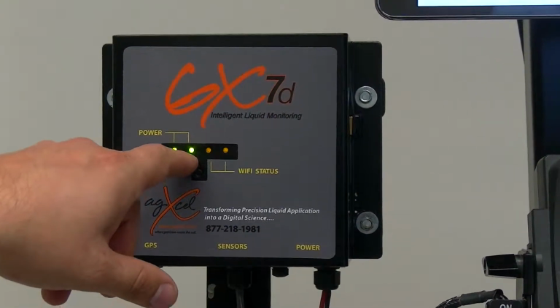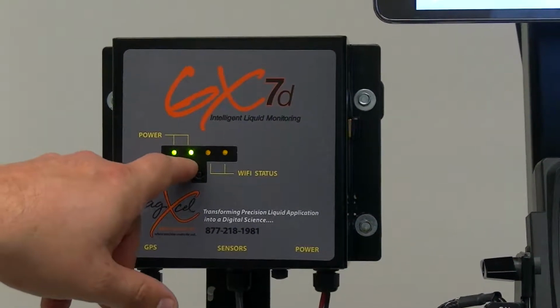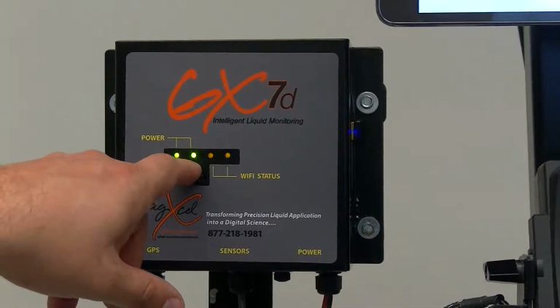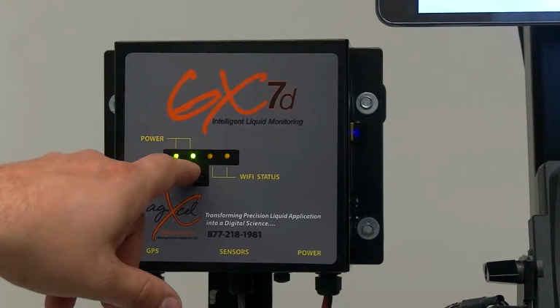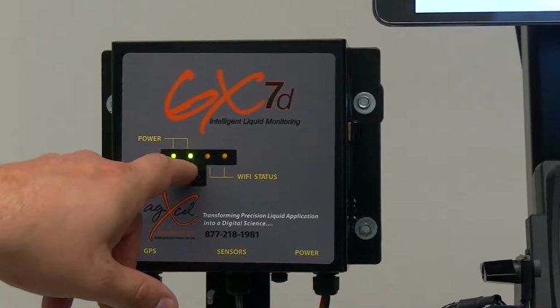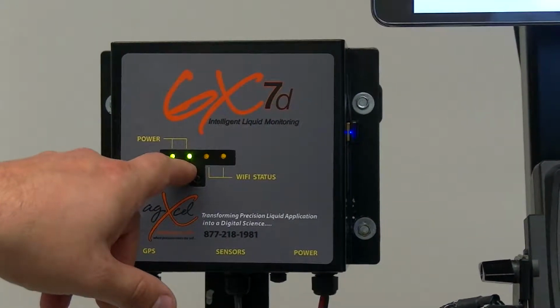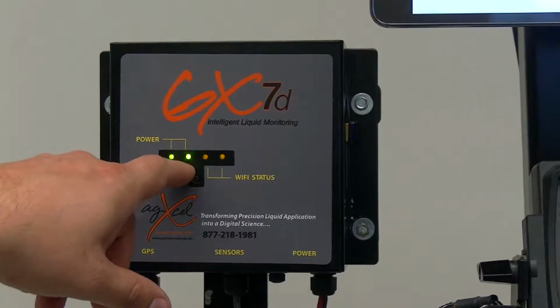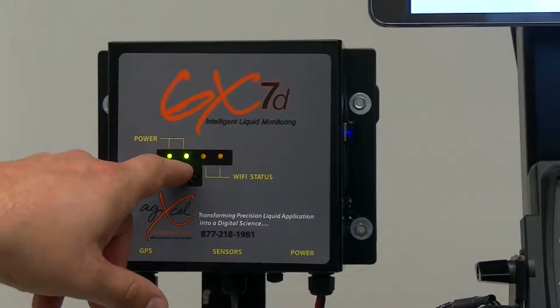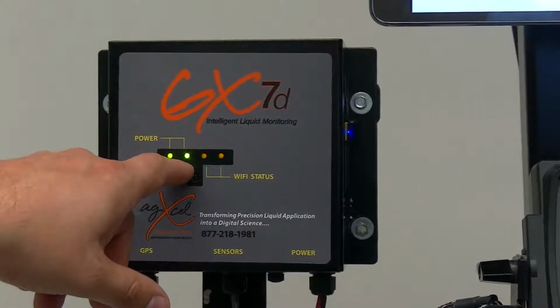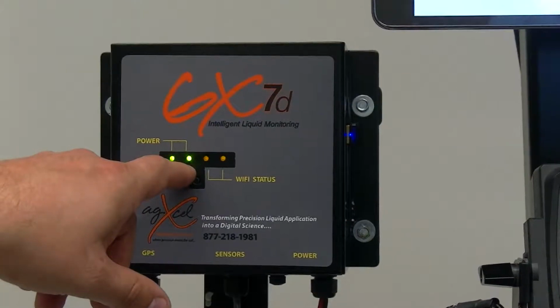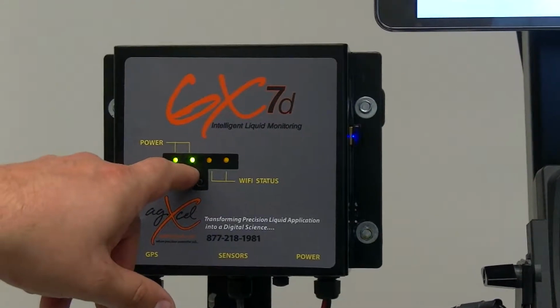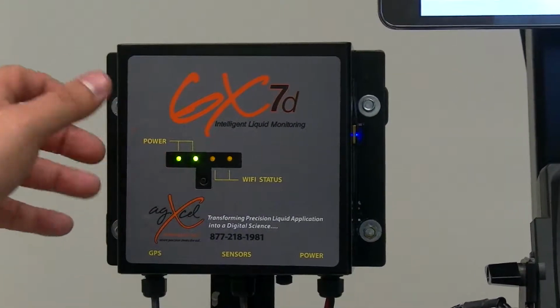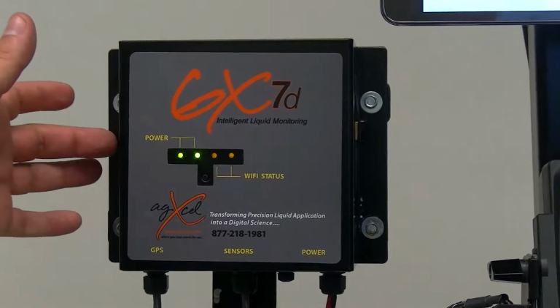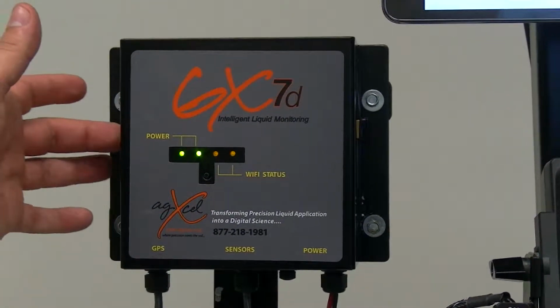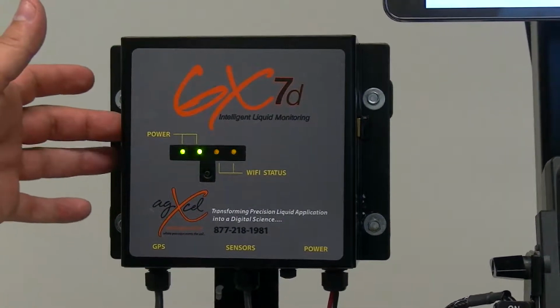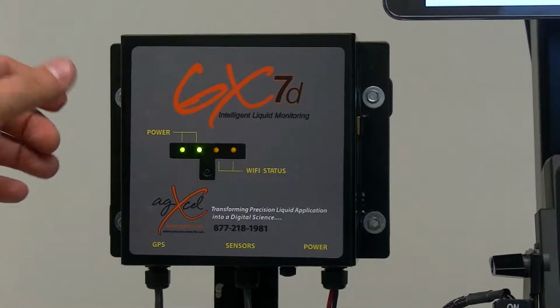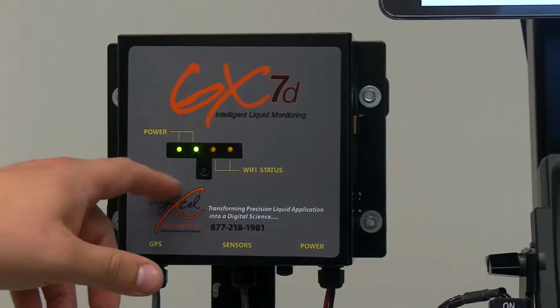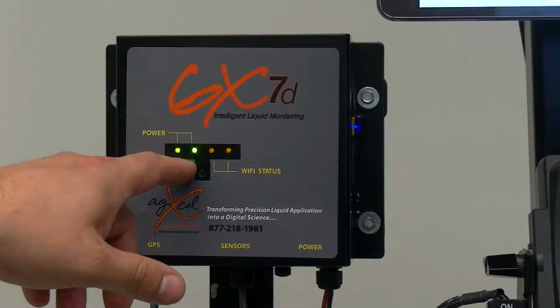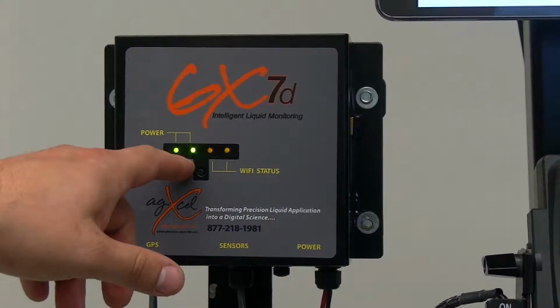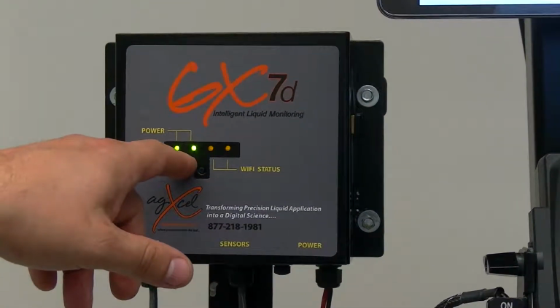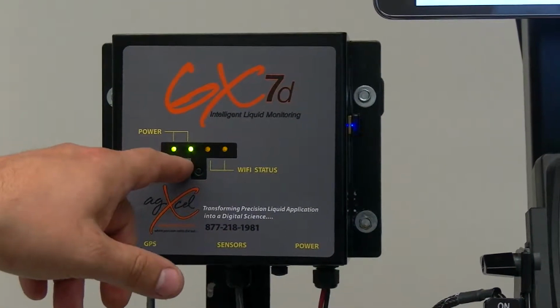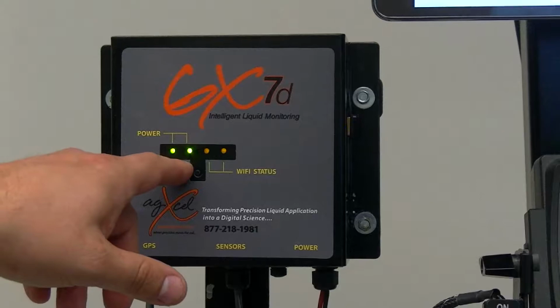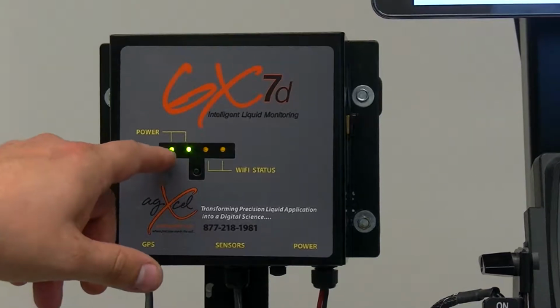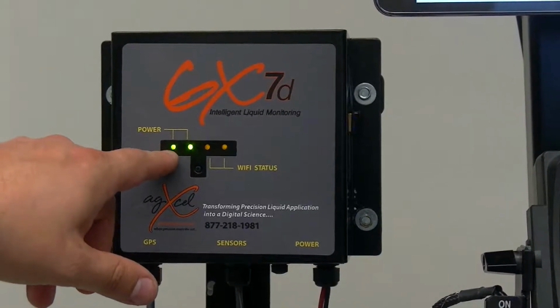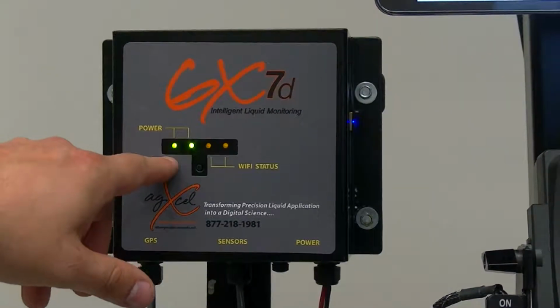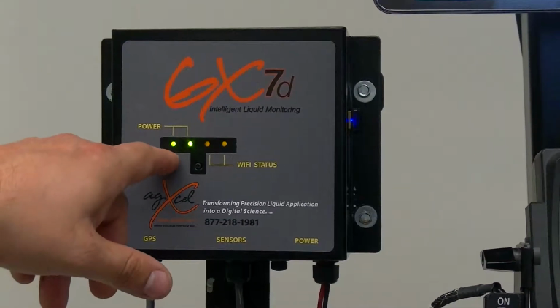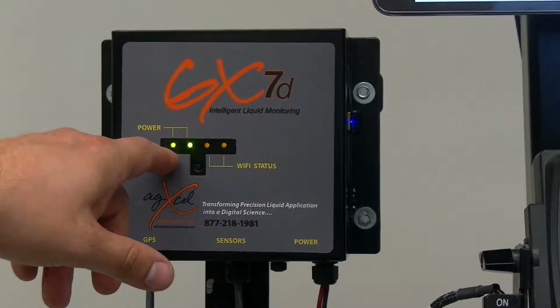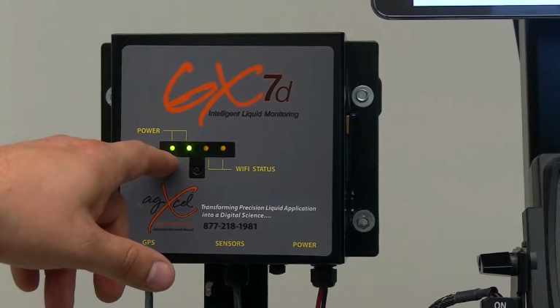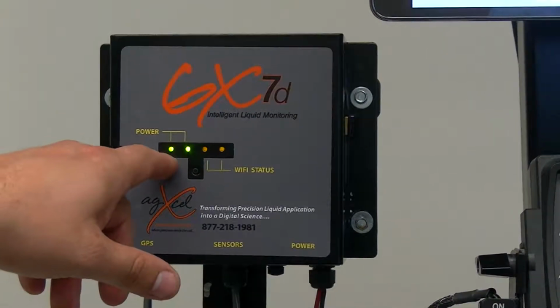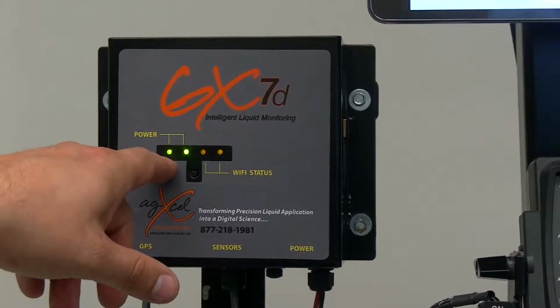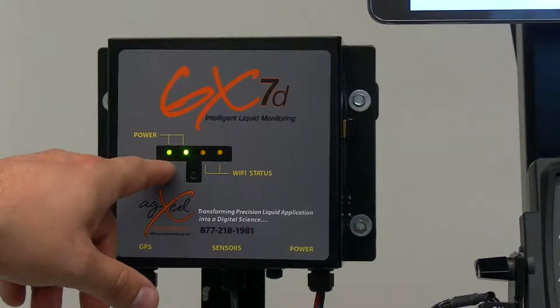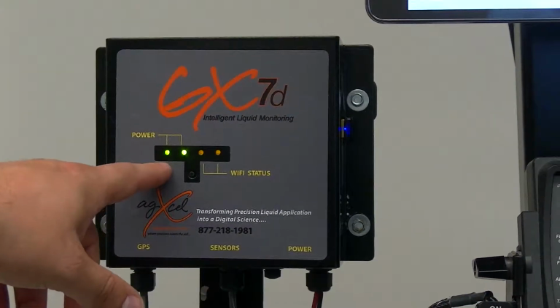So if you don't see this light blink up or stay solid, then there must be something wrong with the board inside of the GX7. If you don't see the 12 volt LED, then you're not successful at getting a 12 volt connection.